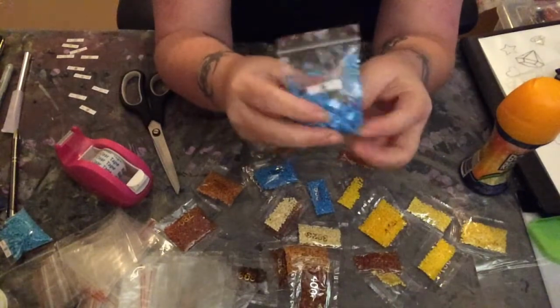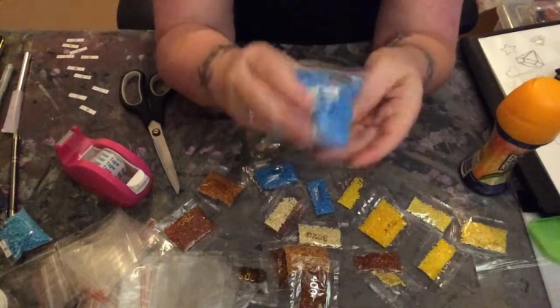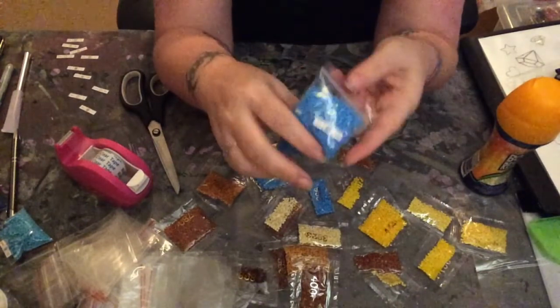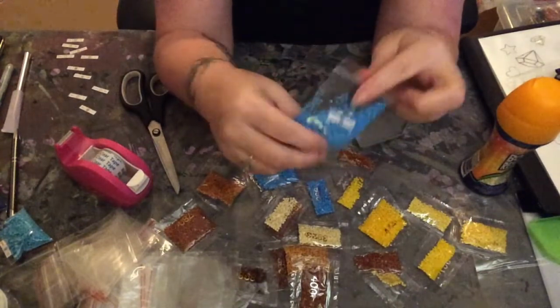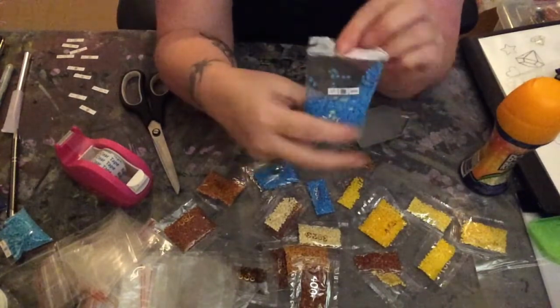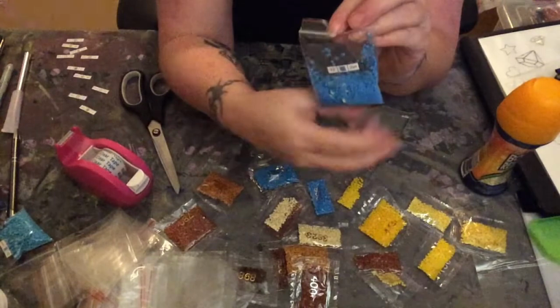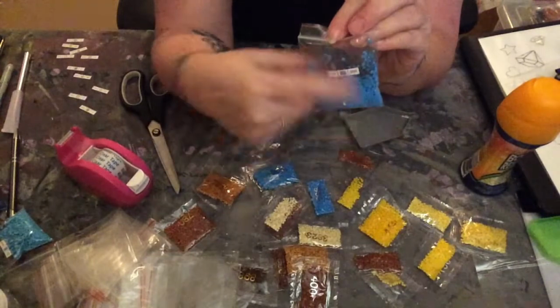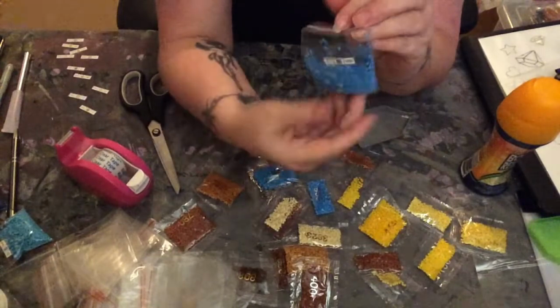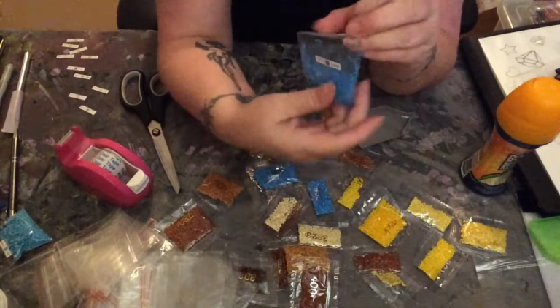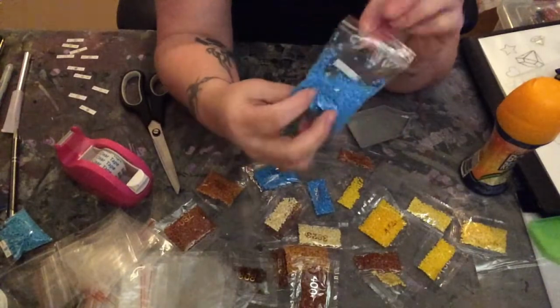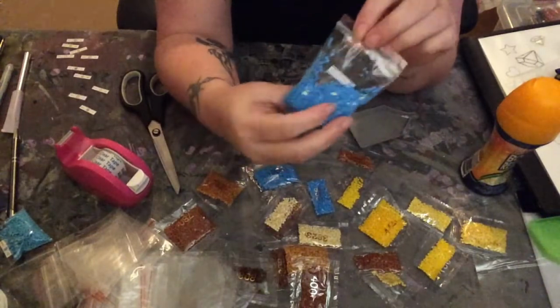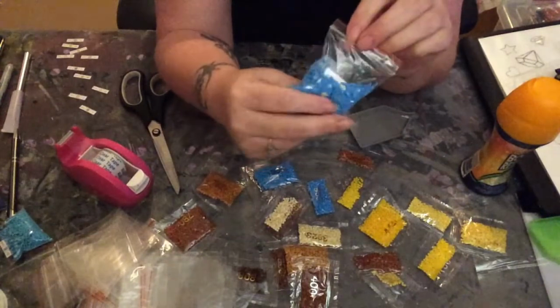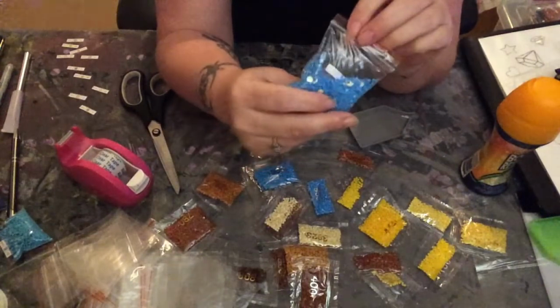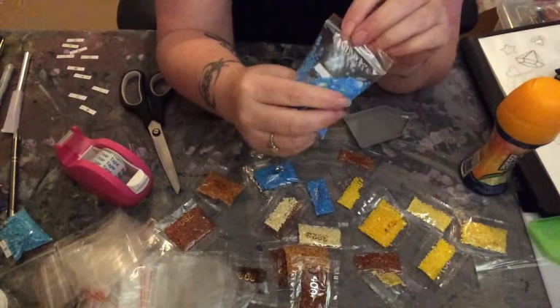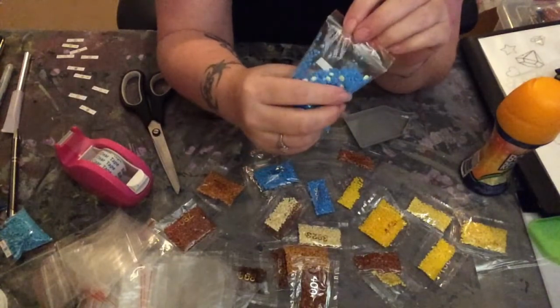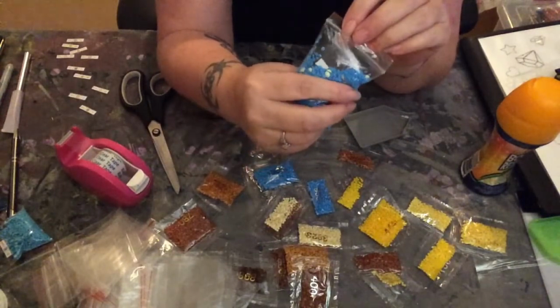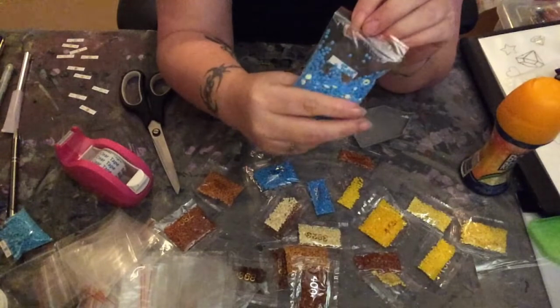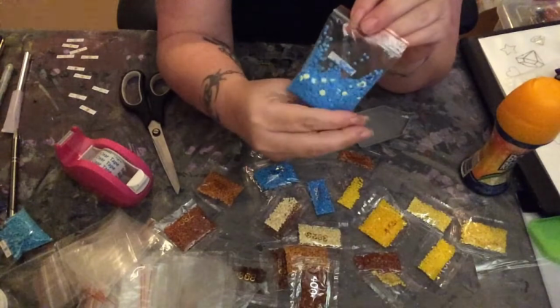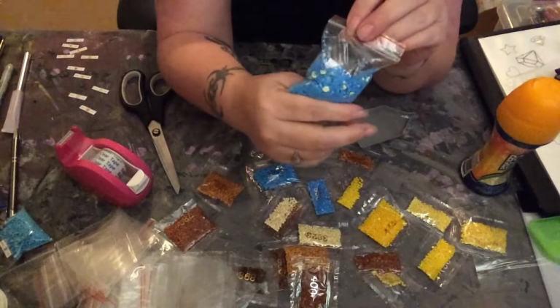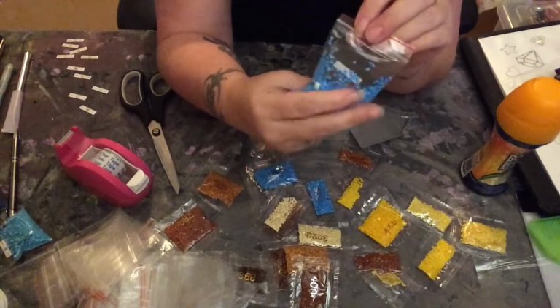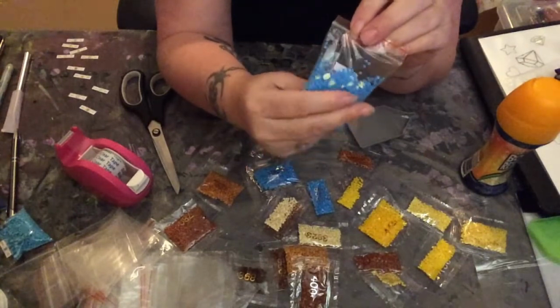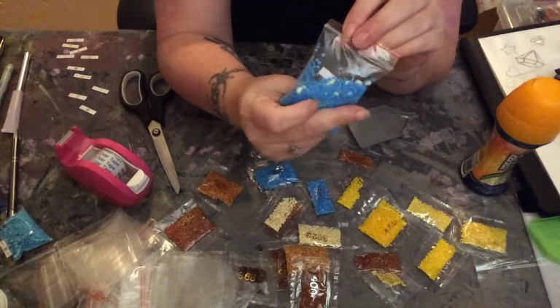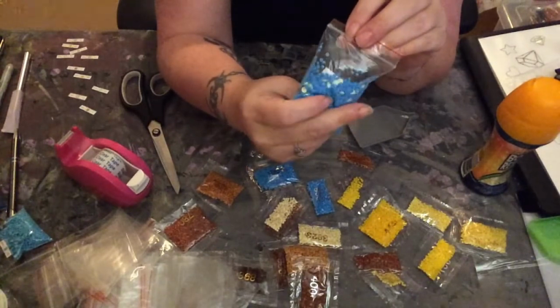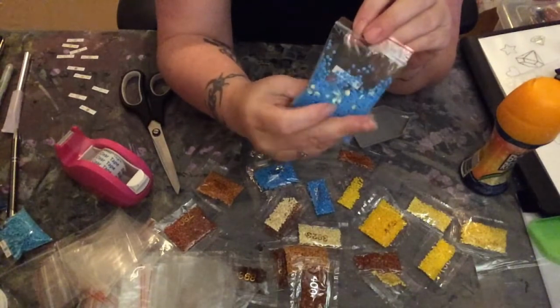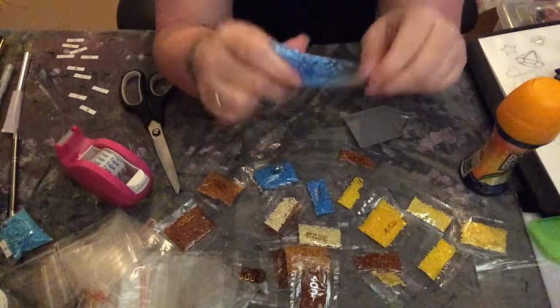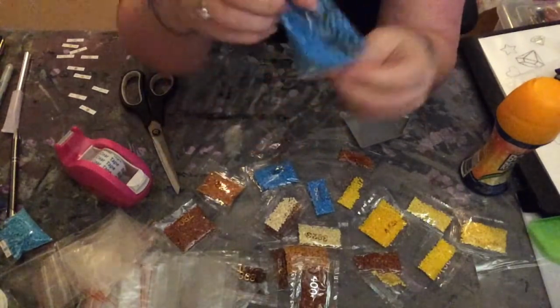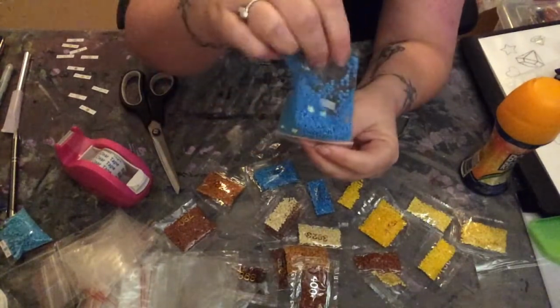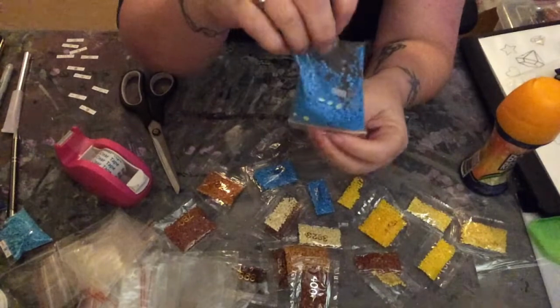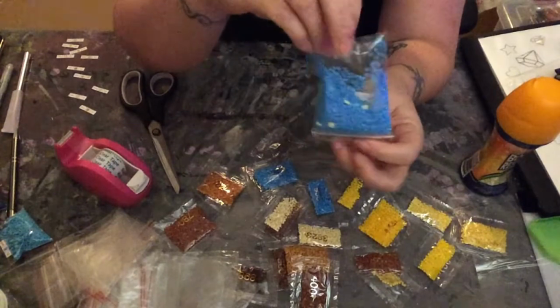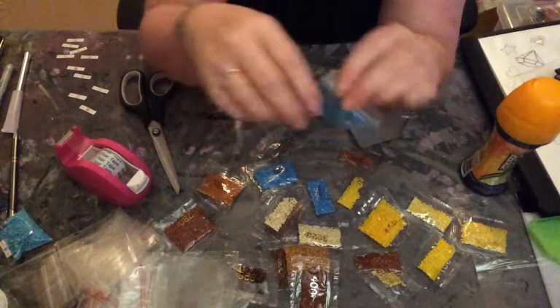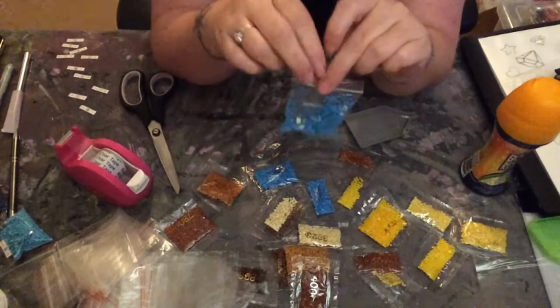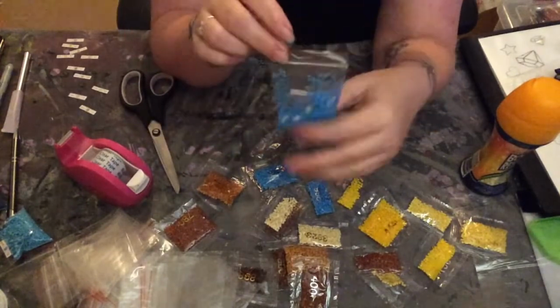This bag is, as you can see, really really staticky, and I put one of these scent boosters in here and that didn't work, so I dumped a bunch in here and you can see it still does not work.